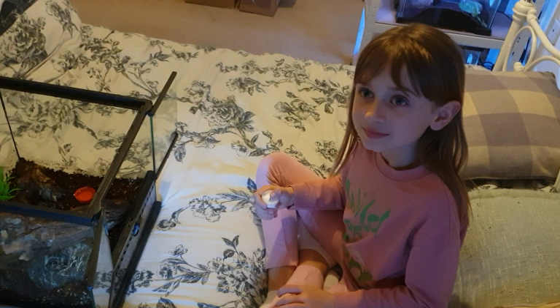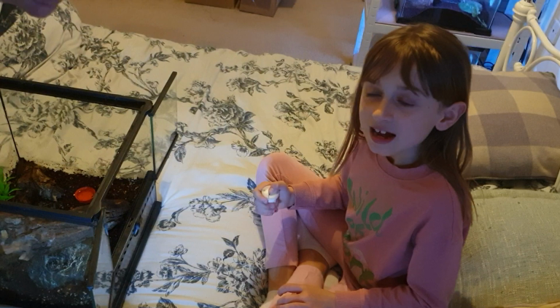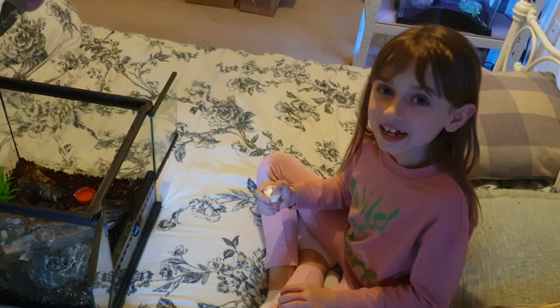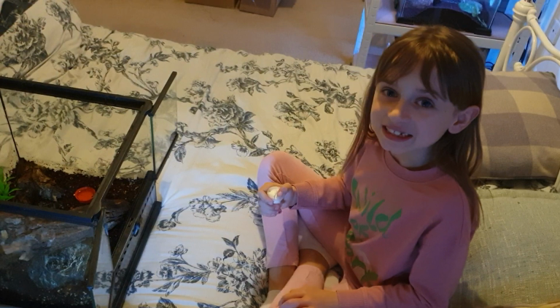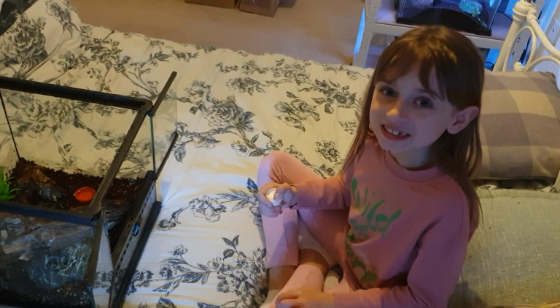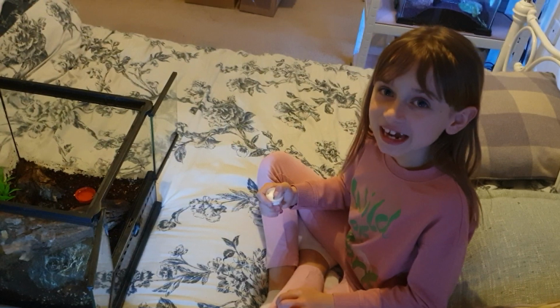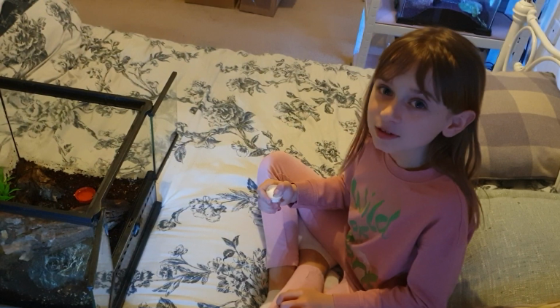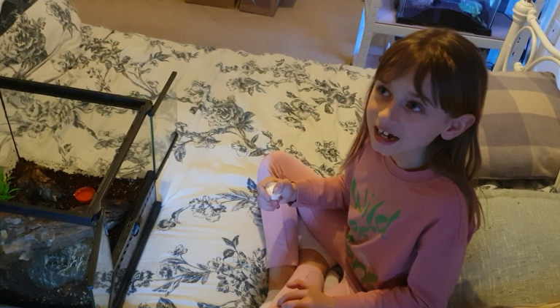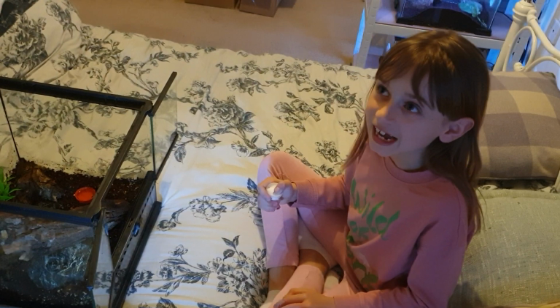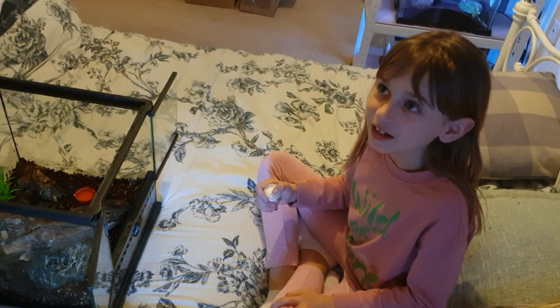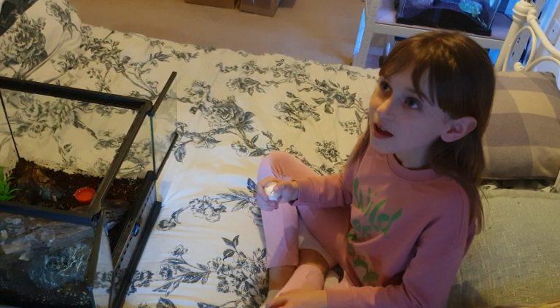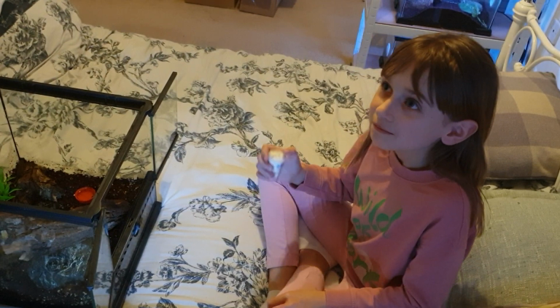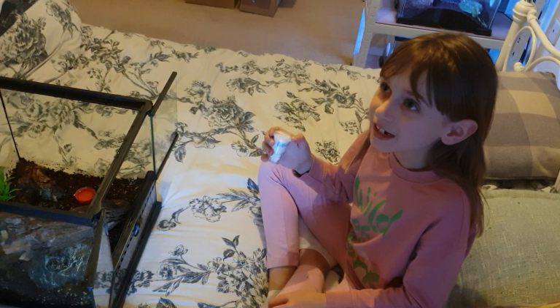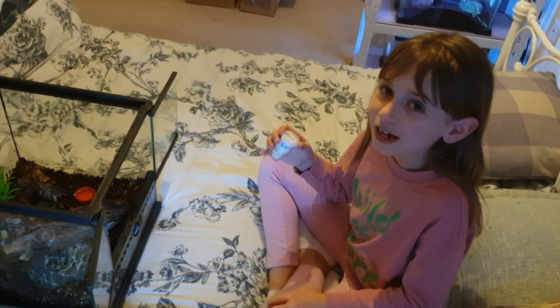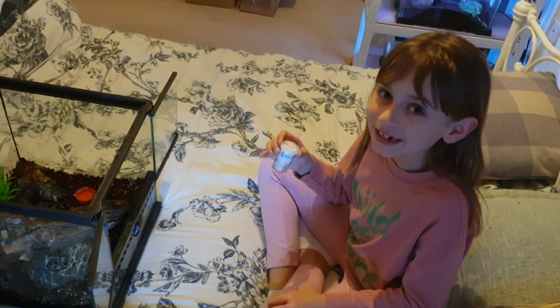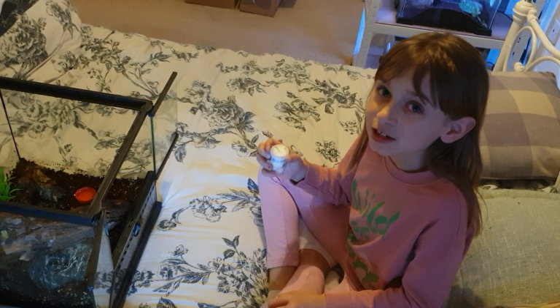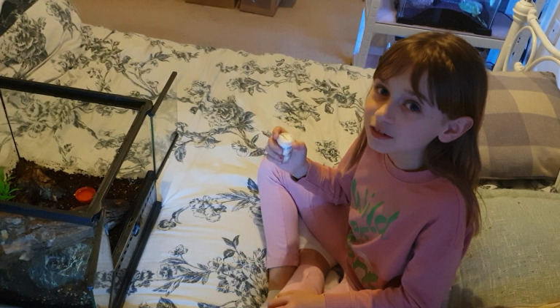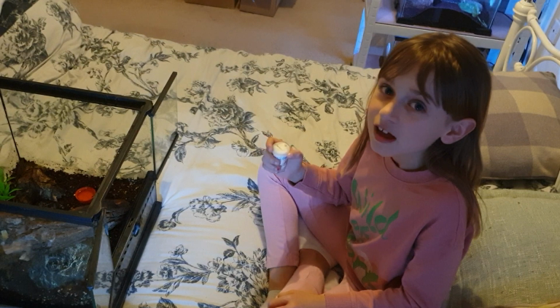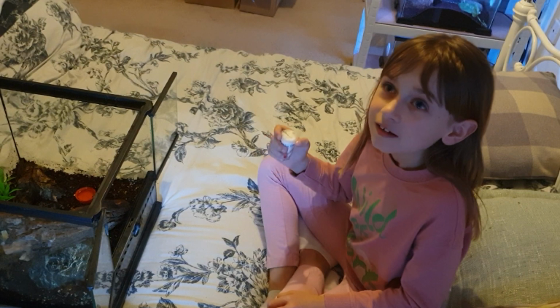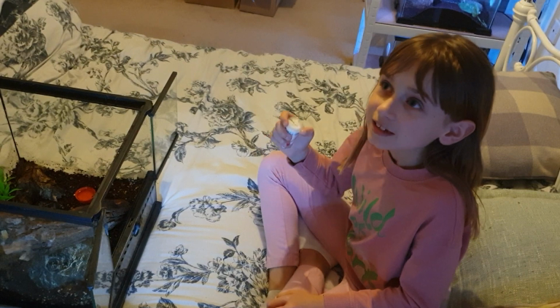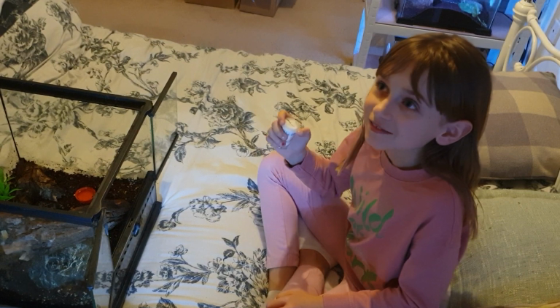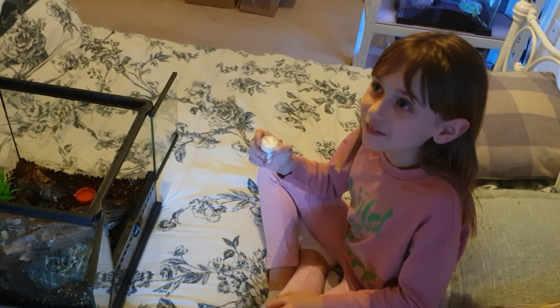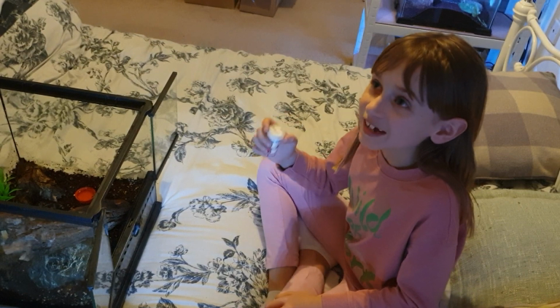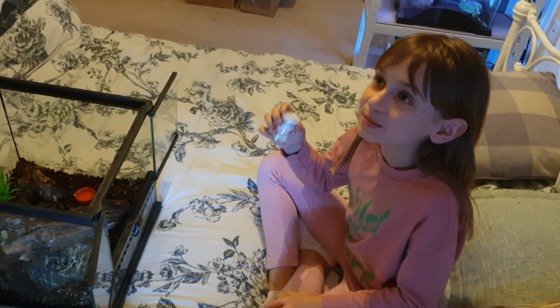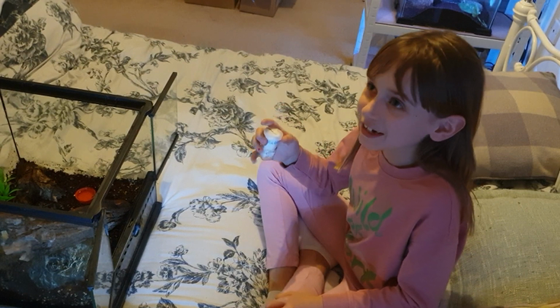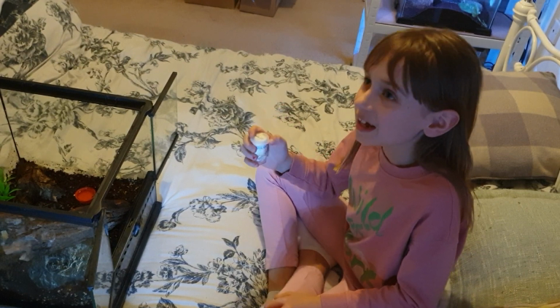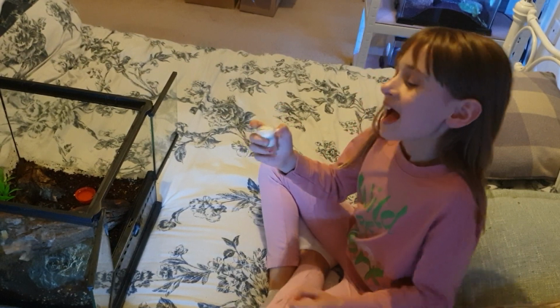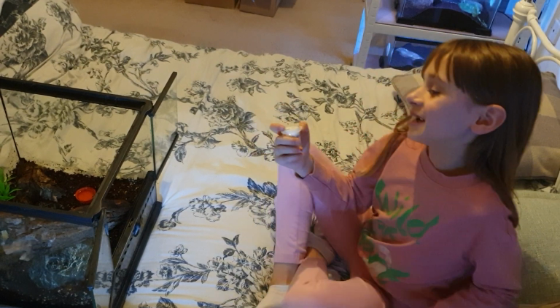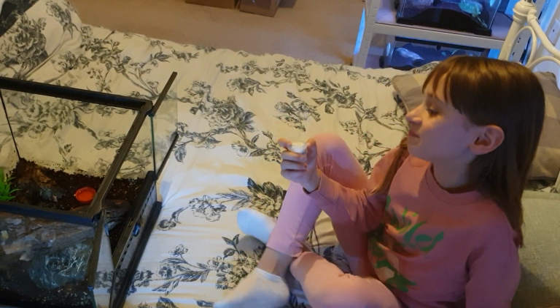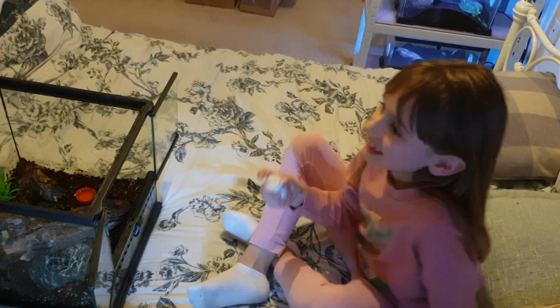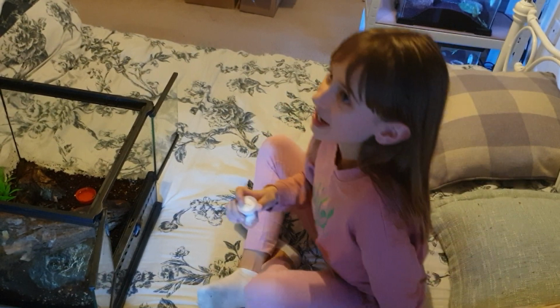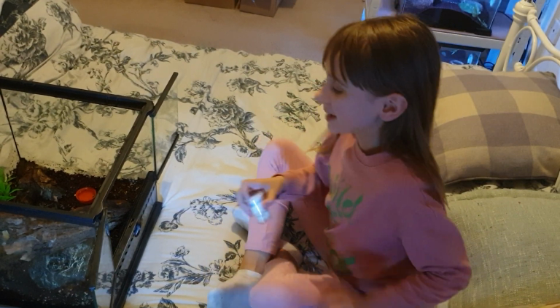Hi guys, so today I'm called Miley and we're going to be opening a new velvet spider, so let's get opening.